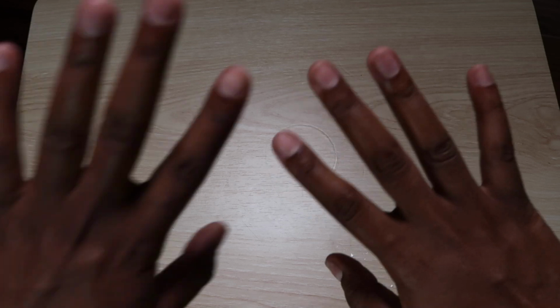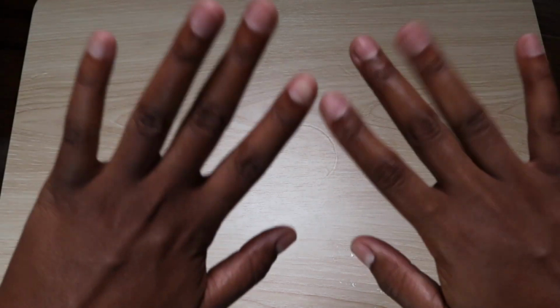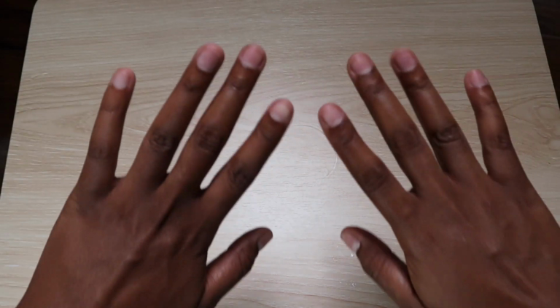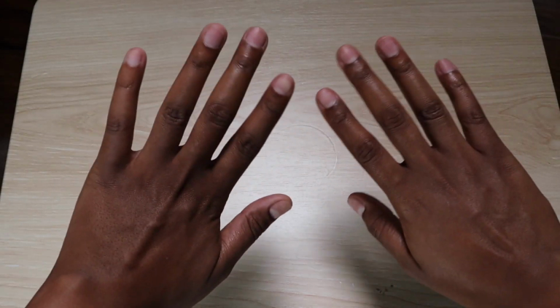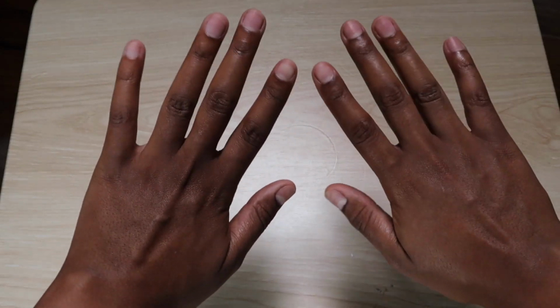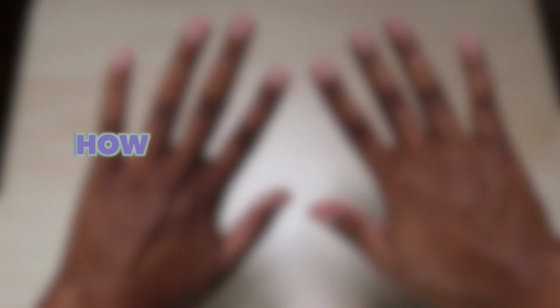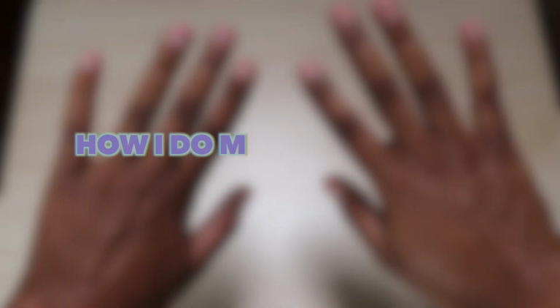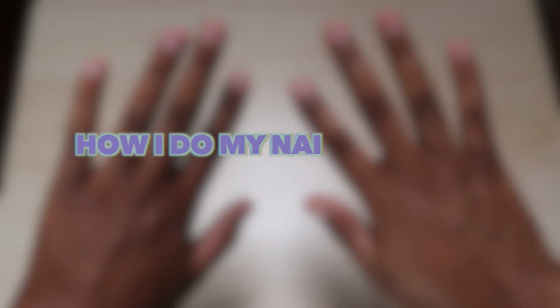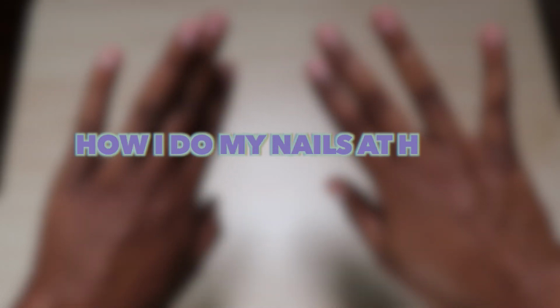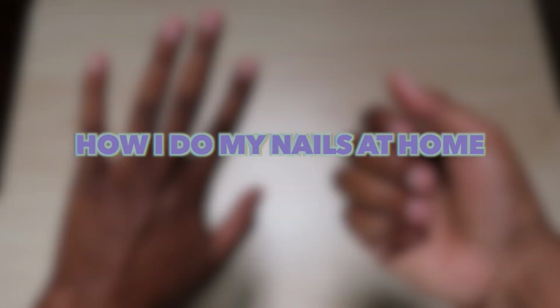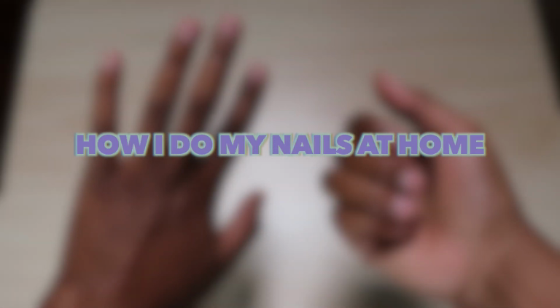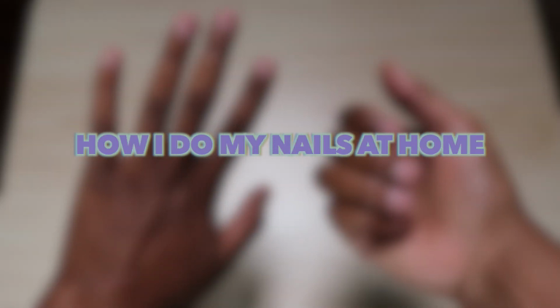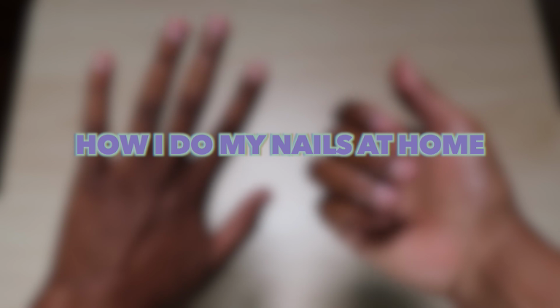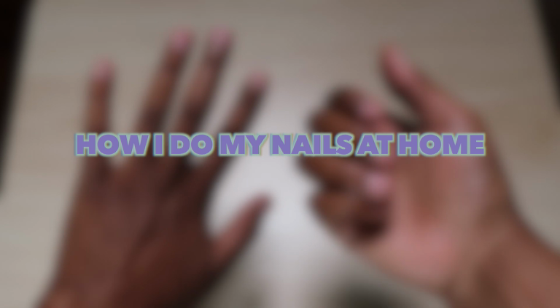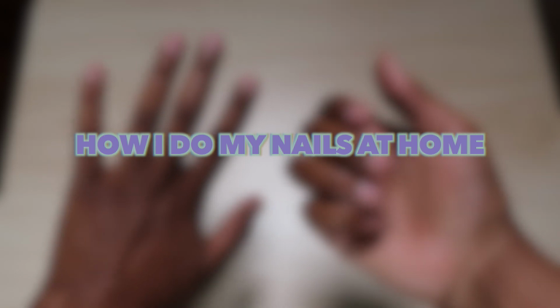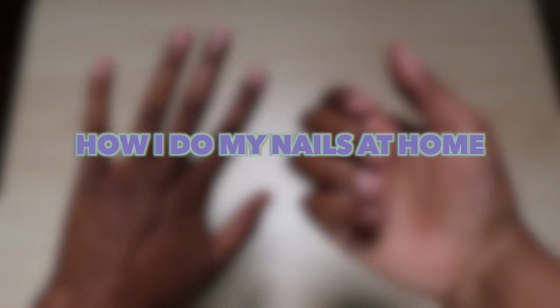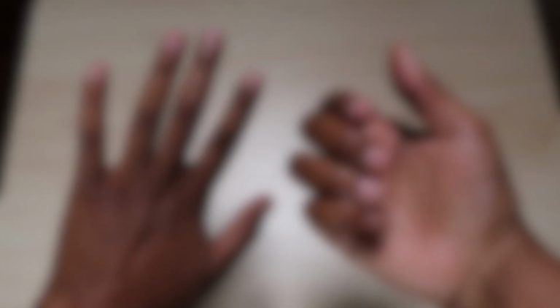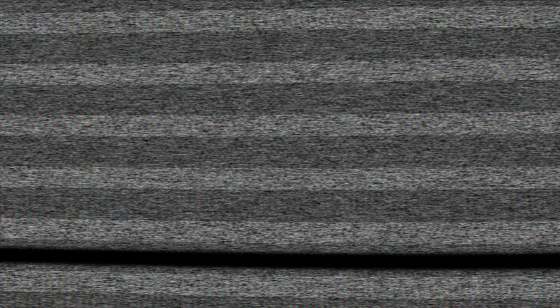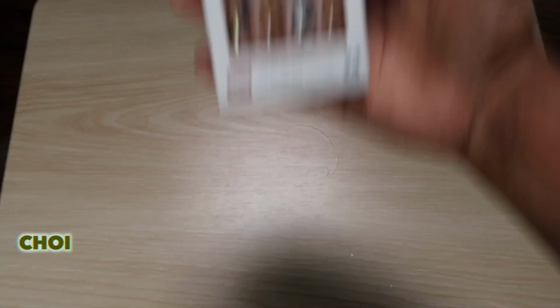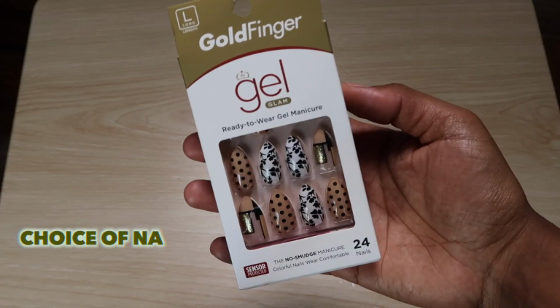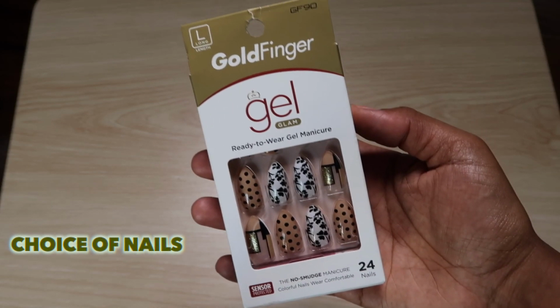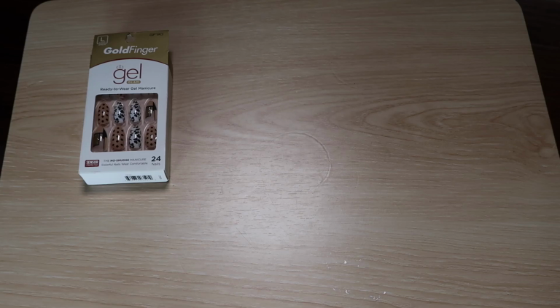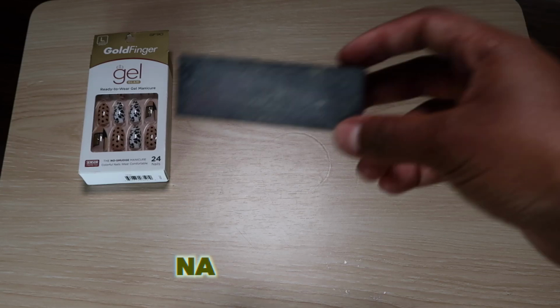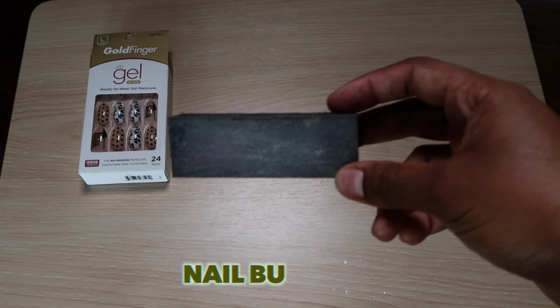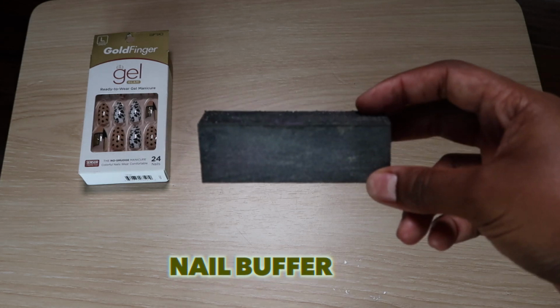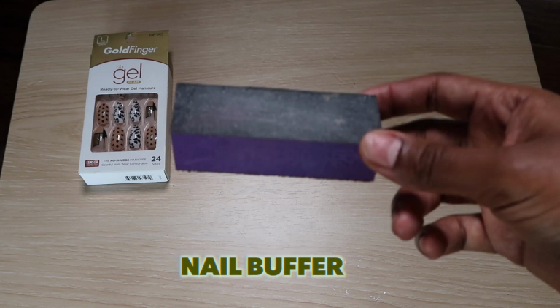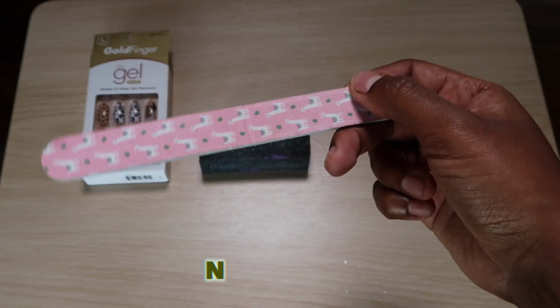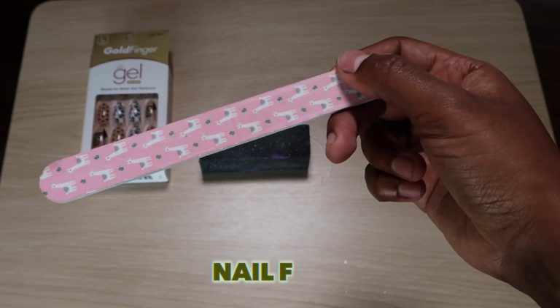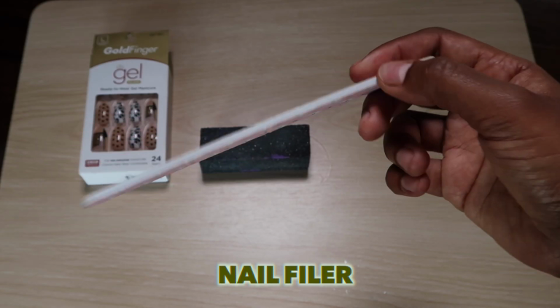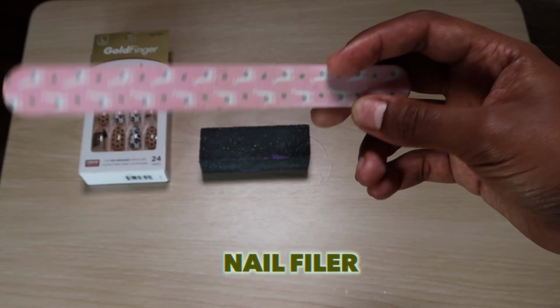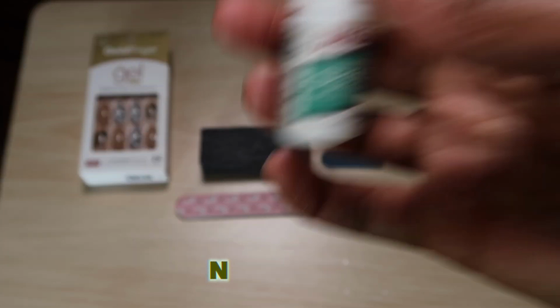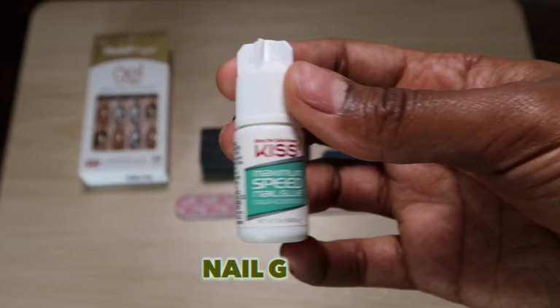Hello and here's how I do my nails at home. What you'll need are your choice of nails, a nail buffer, a nail filer, and nail glue.